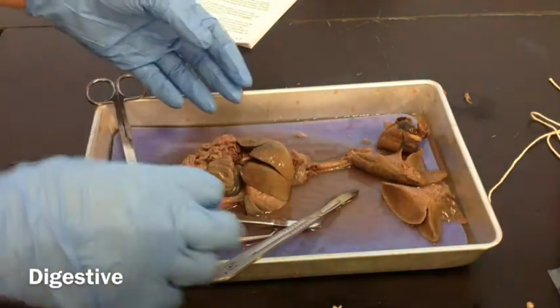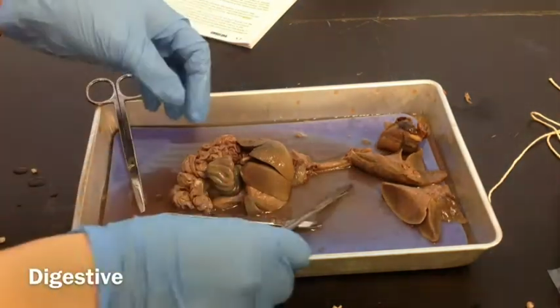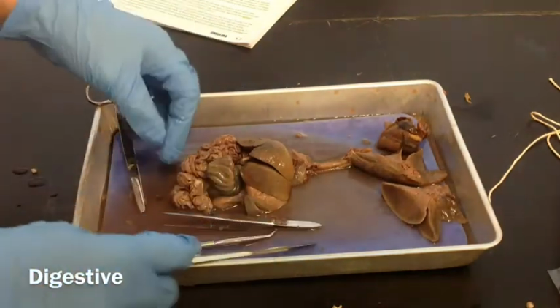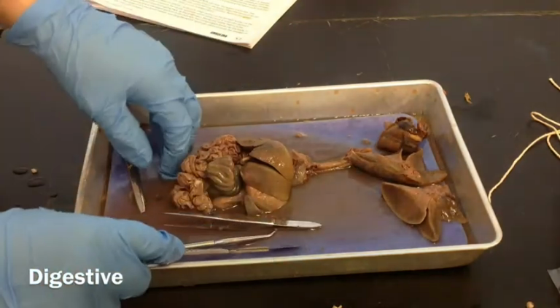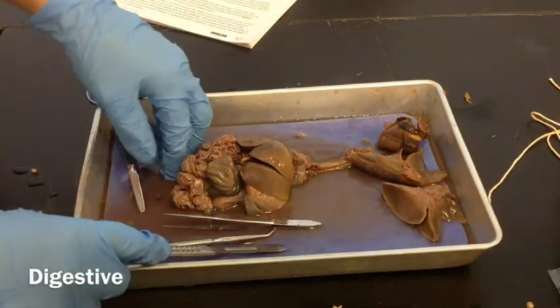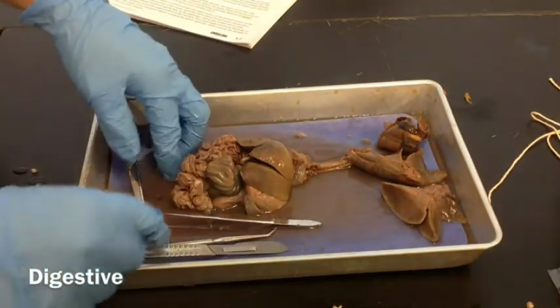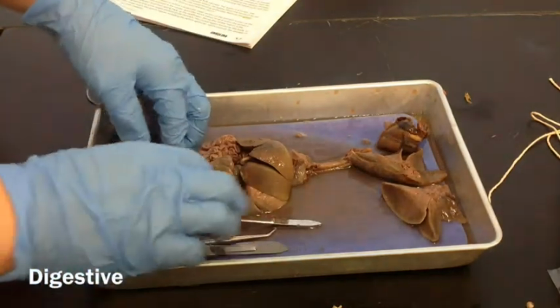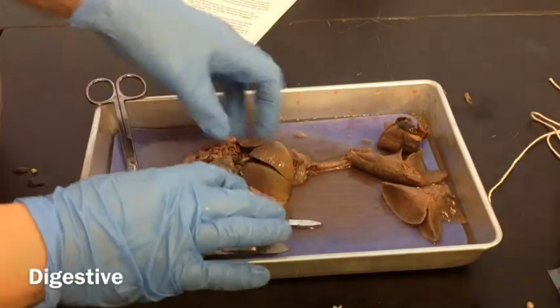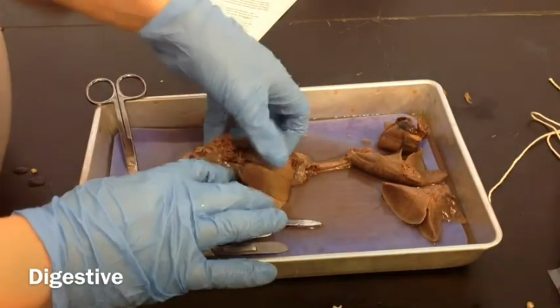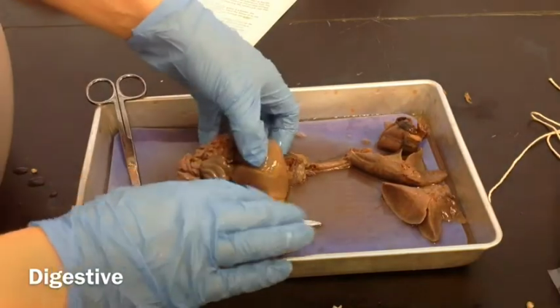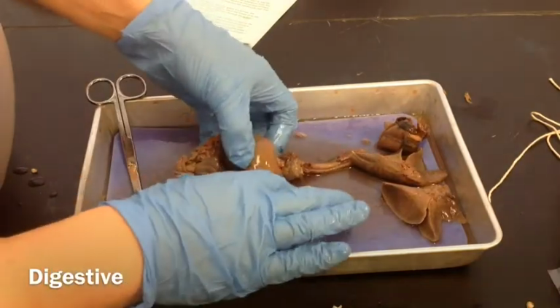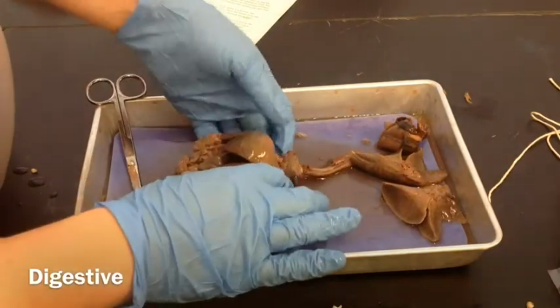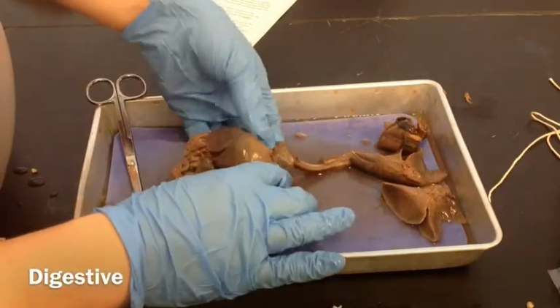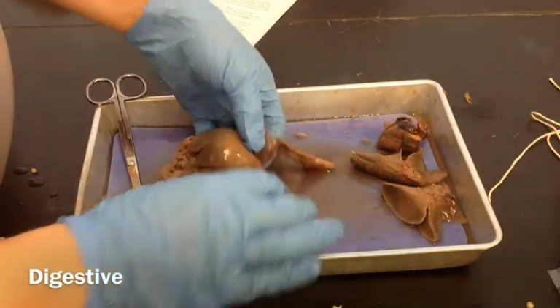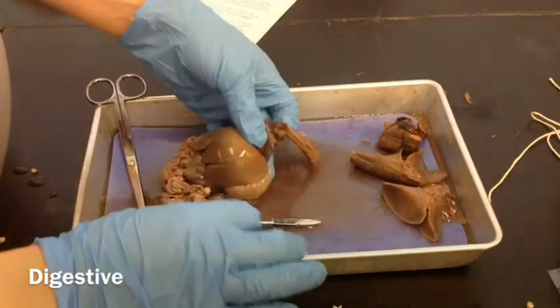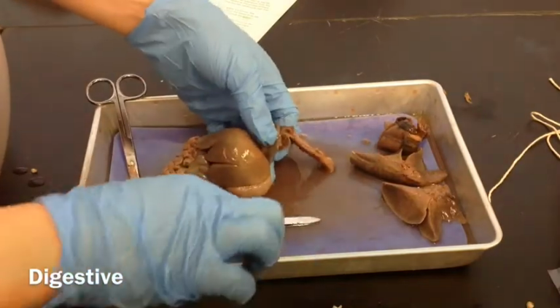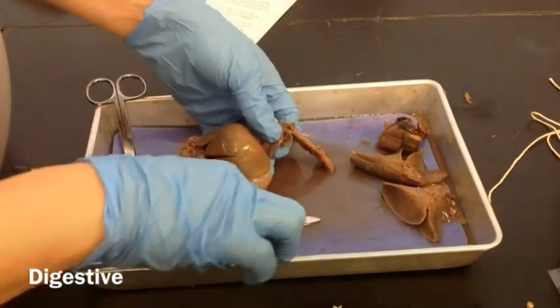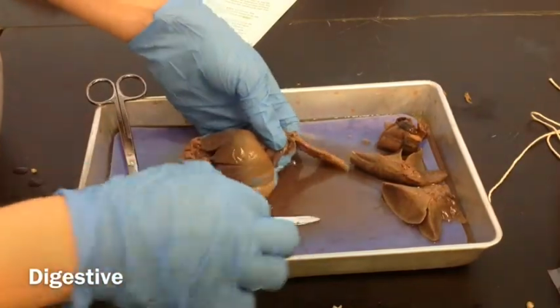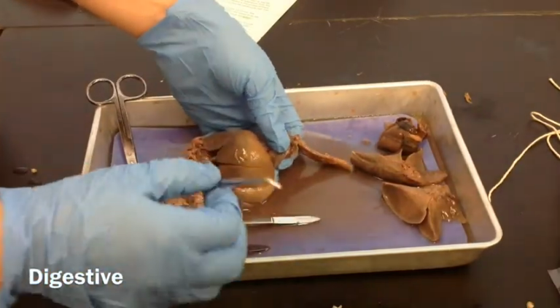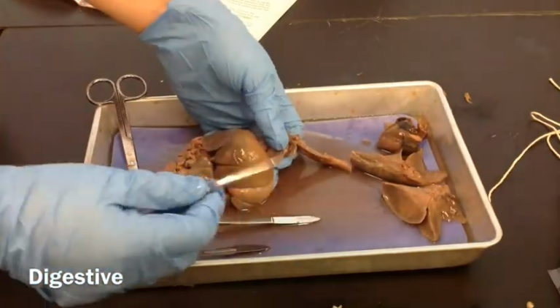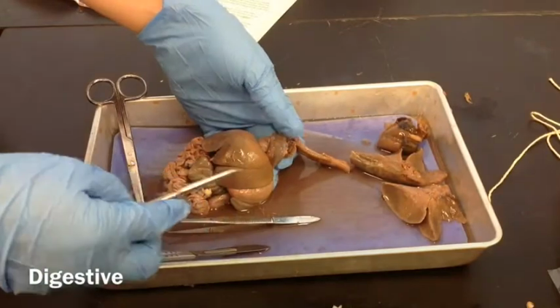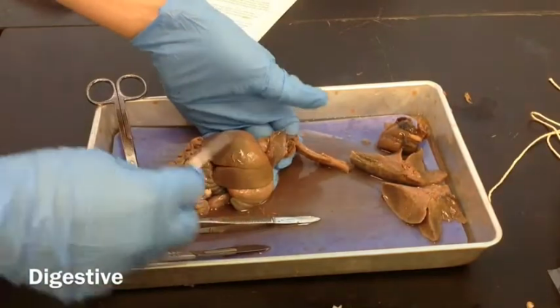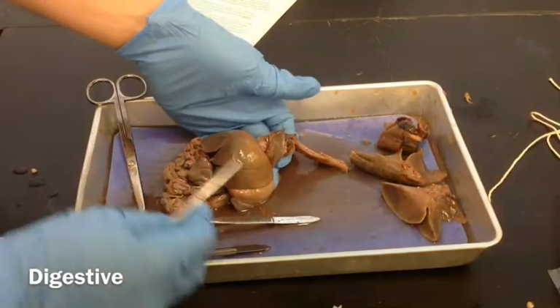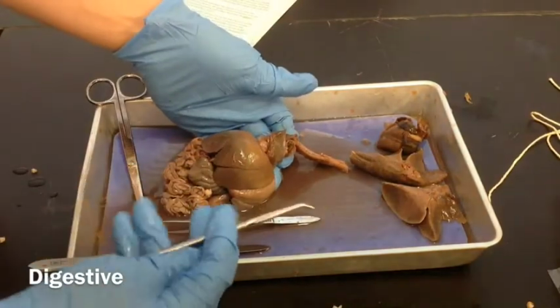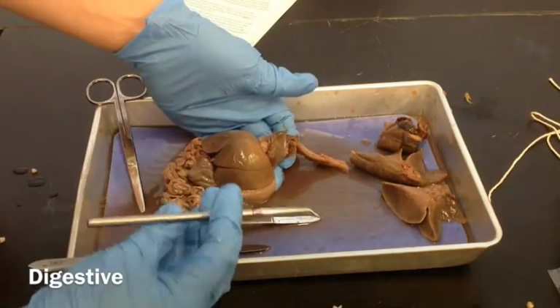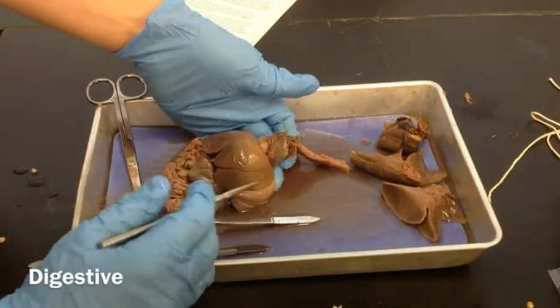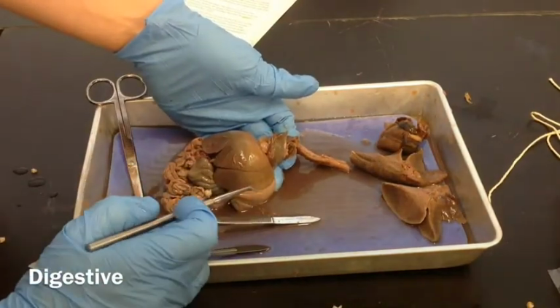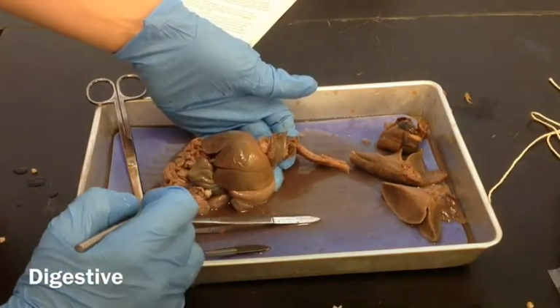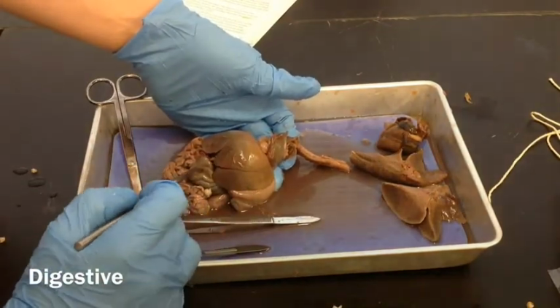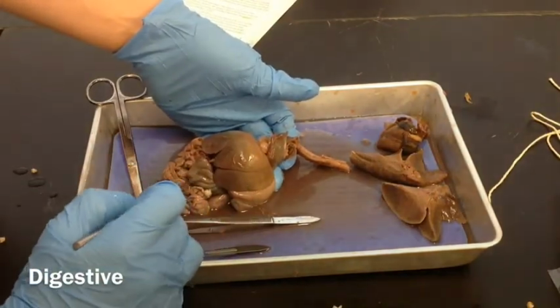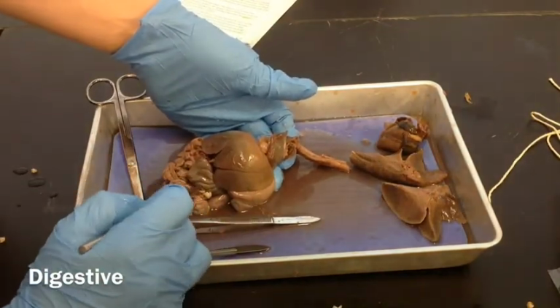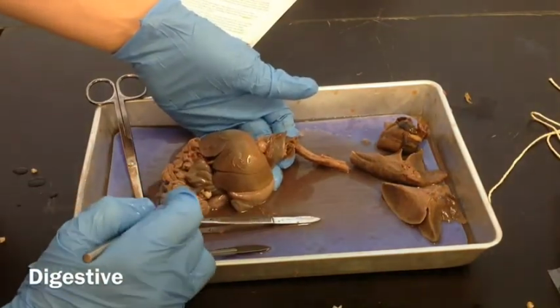Now we're going to look at the digestive system. This is part E of your dissection, and I'm just going to go through the parts first, and then we'll start looking at how to cut out the different organs for you to inspect.